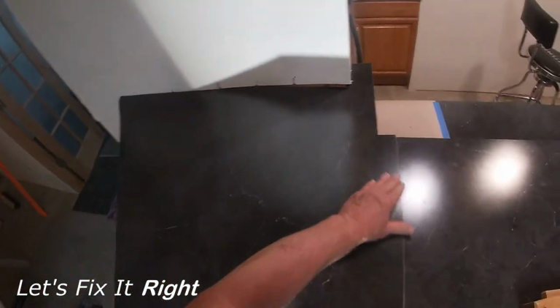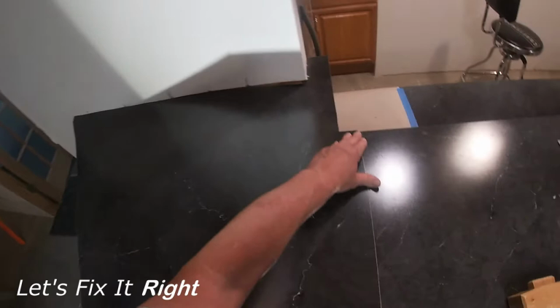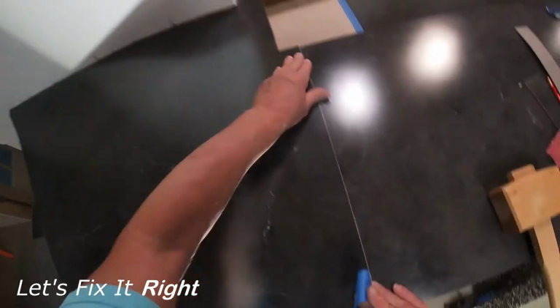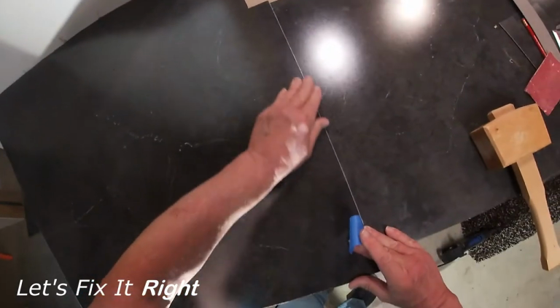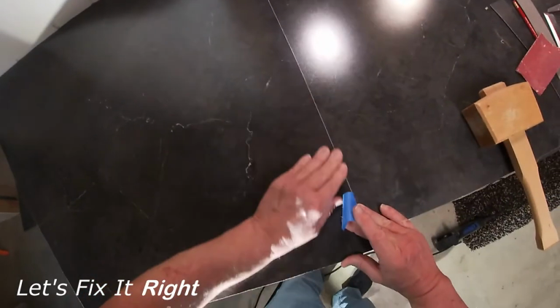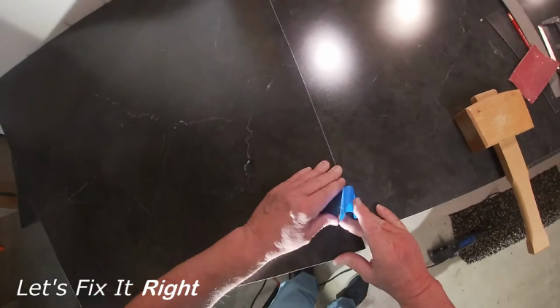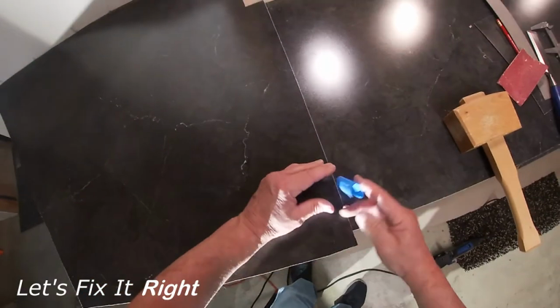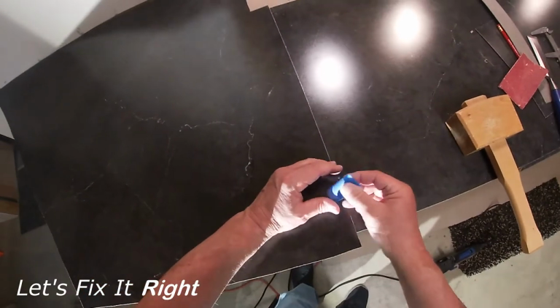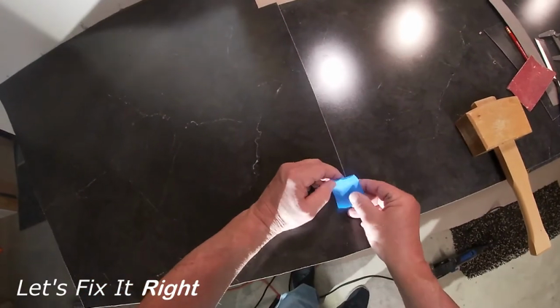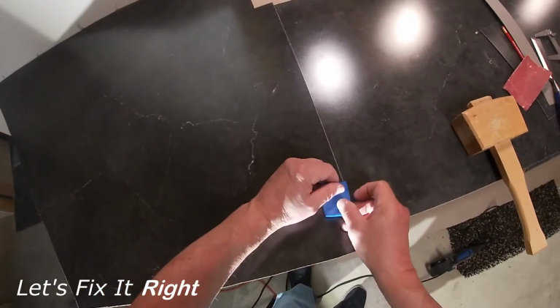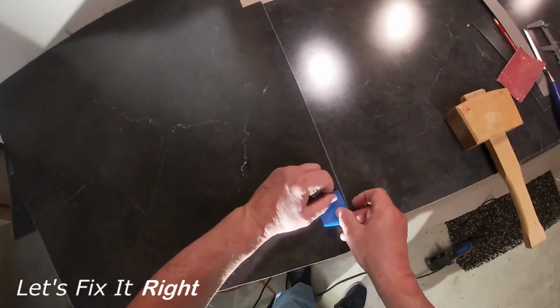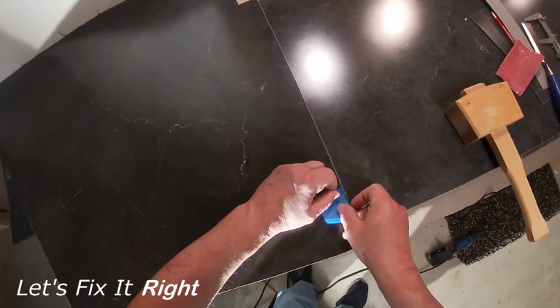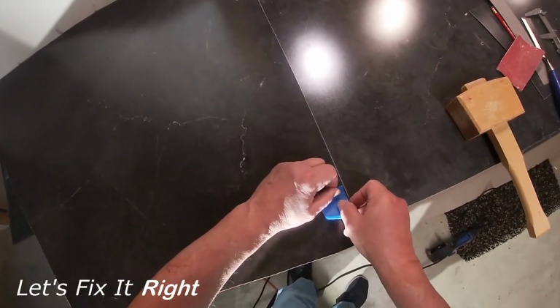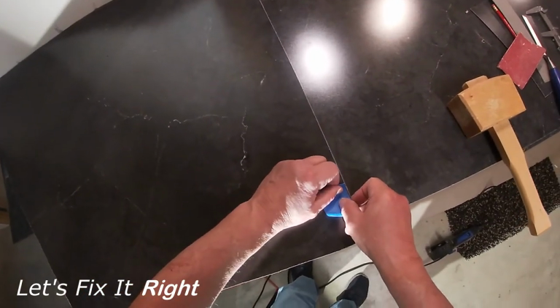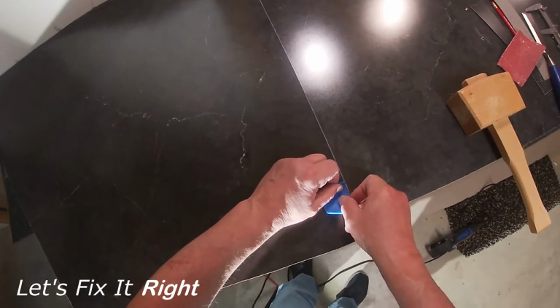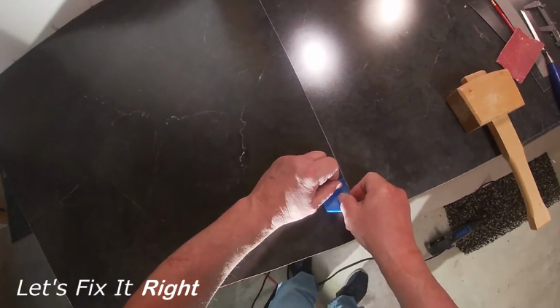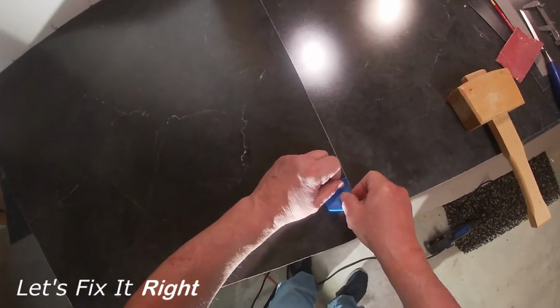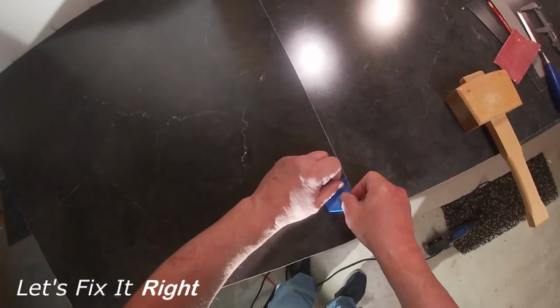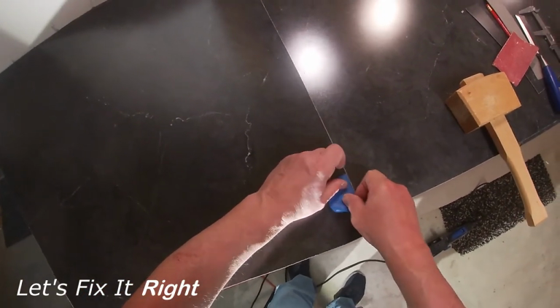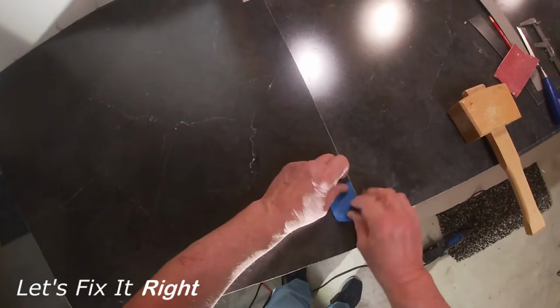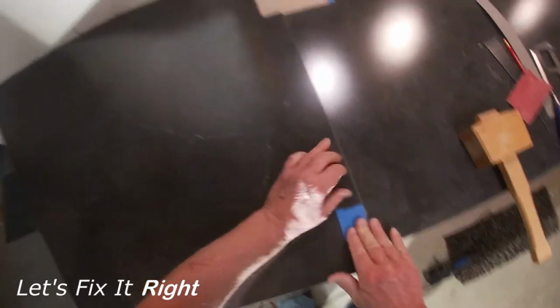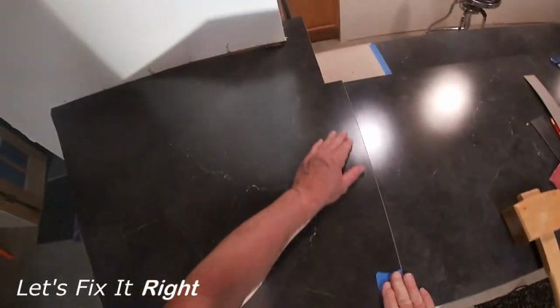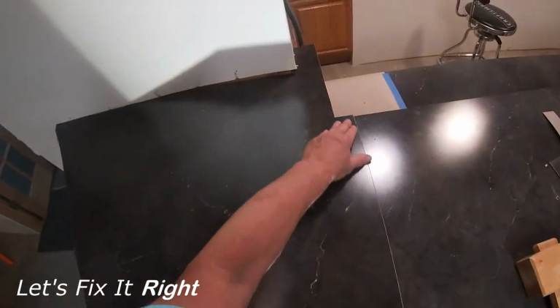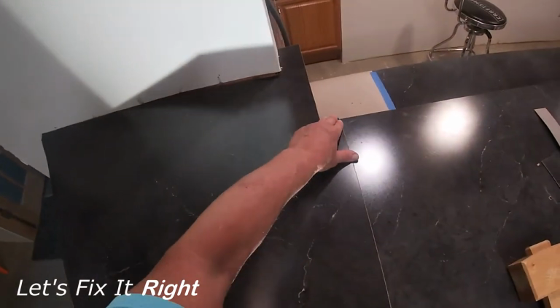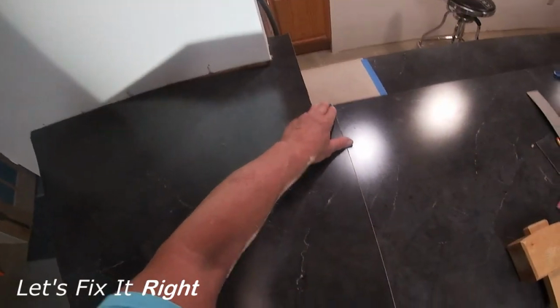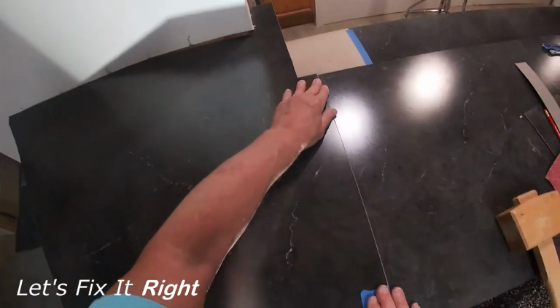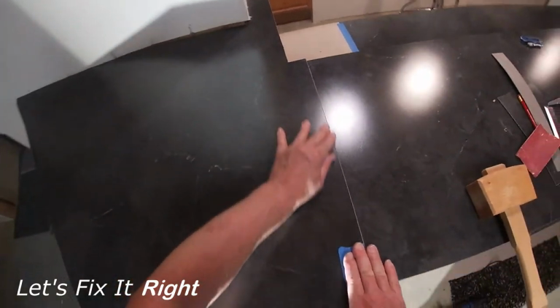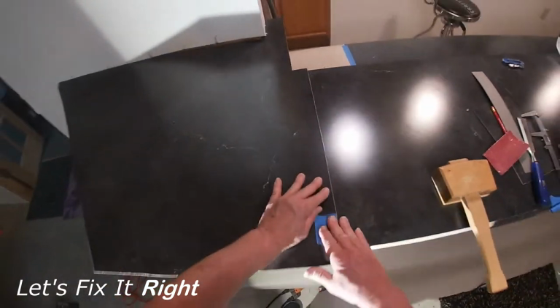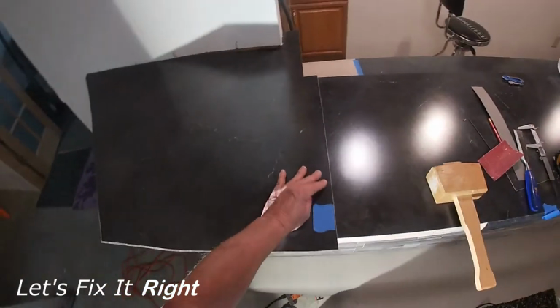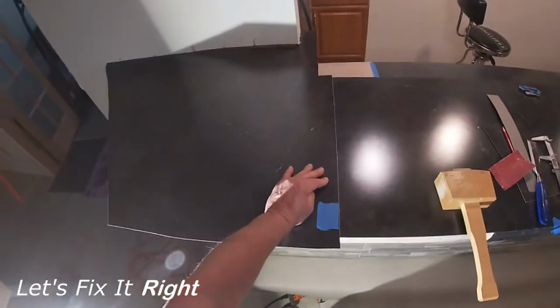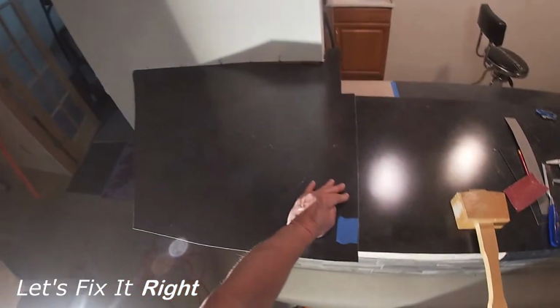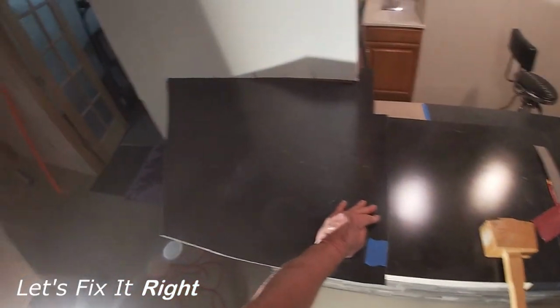We are now going to add some reference points so that when we return with the glued piece of laminate on the left, I can immediately move it to its precise position before the glue sets up.